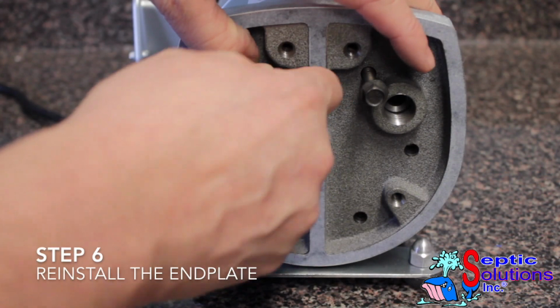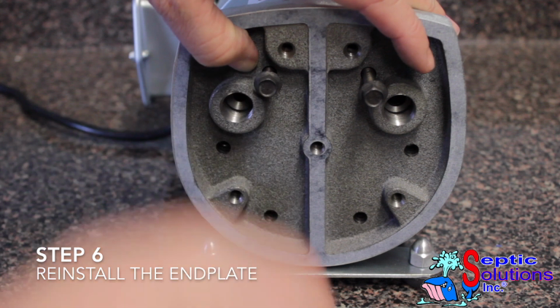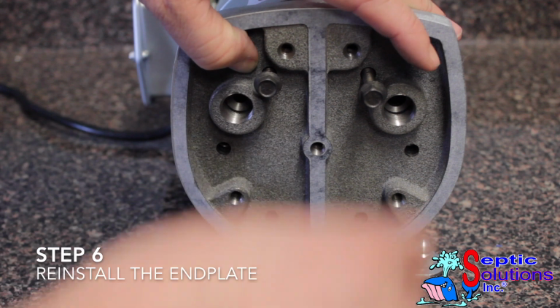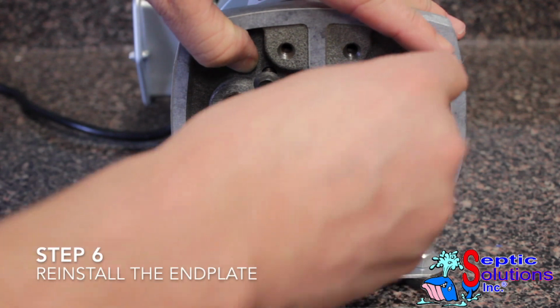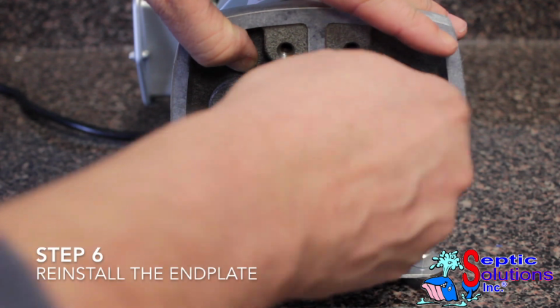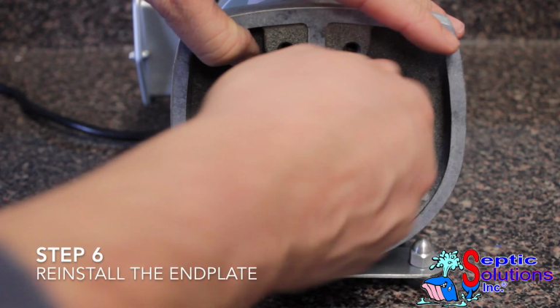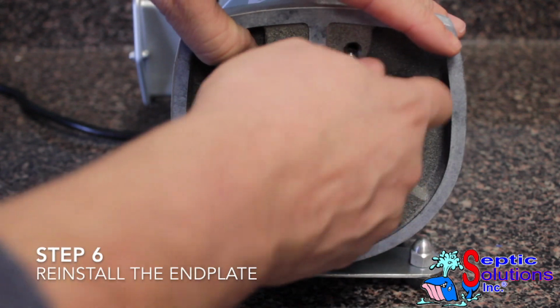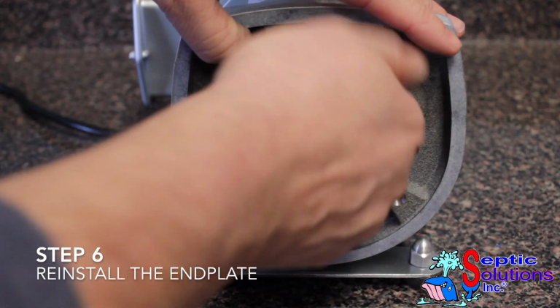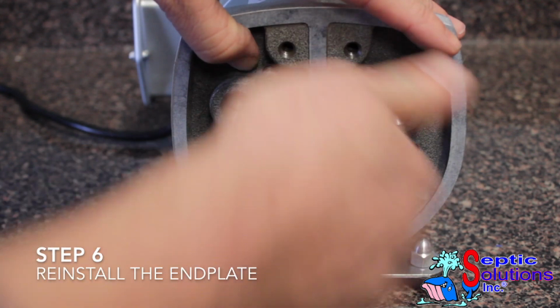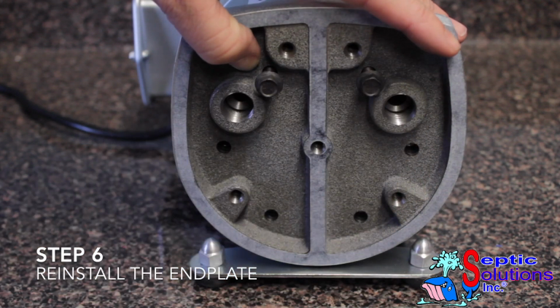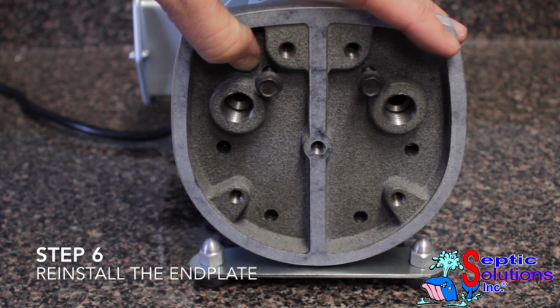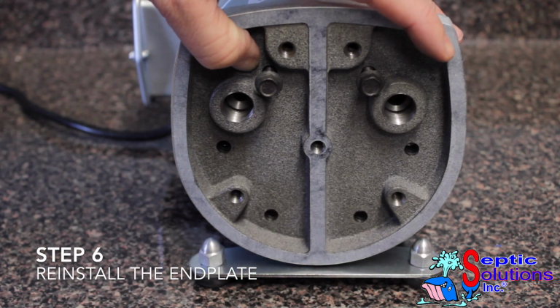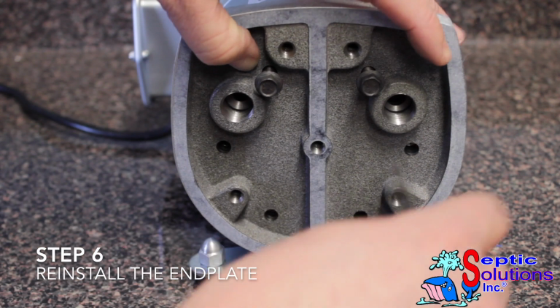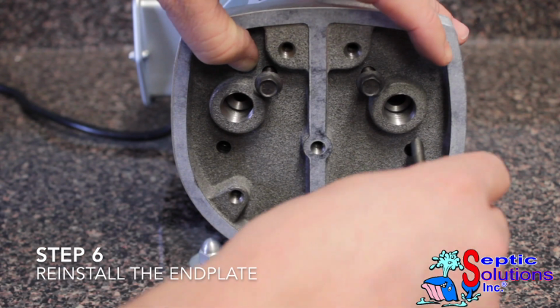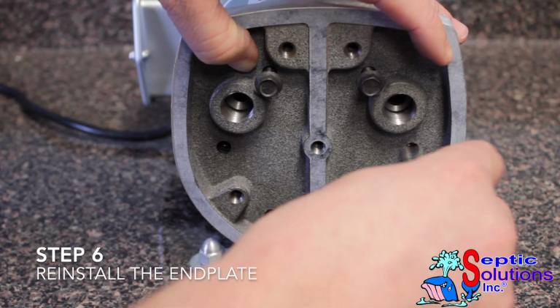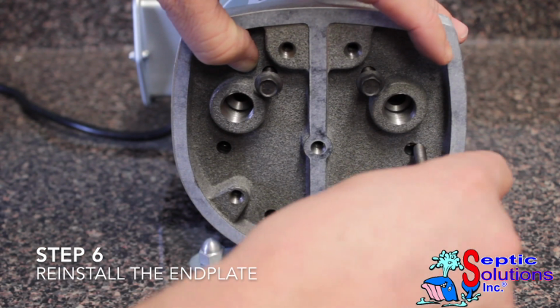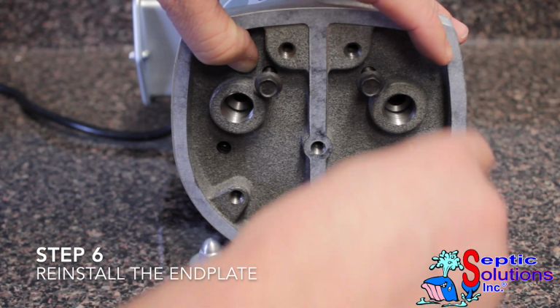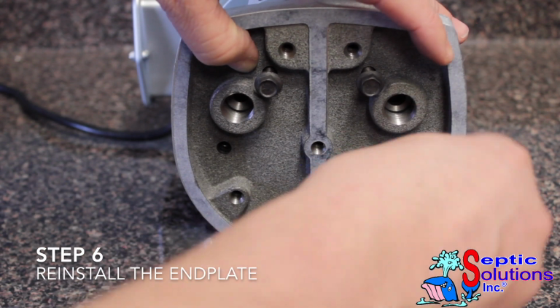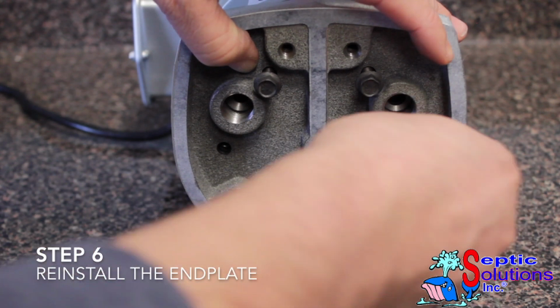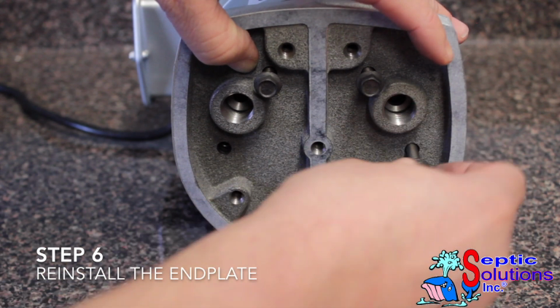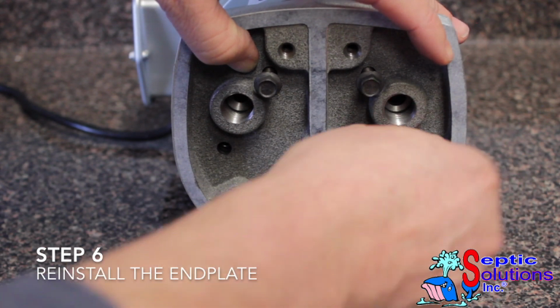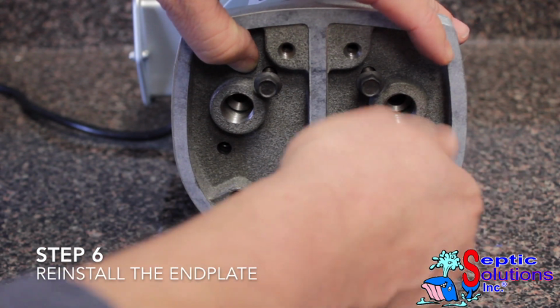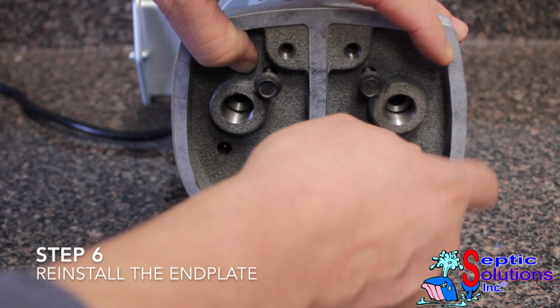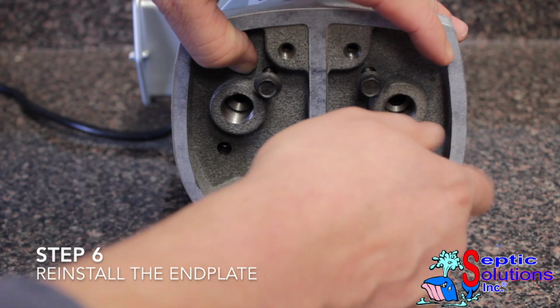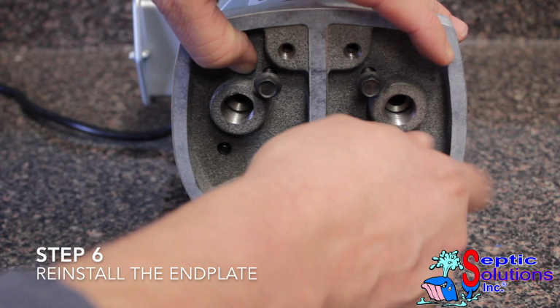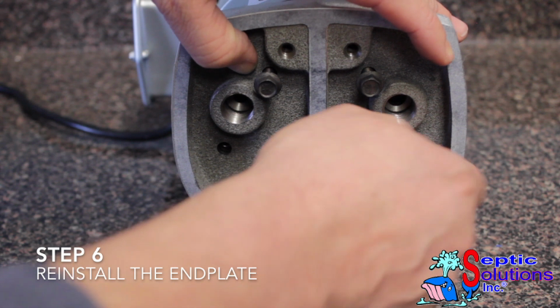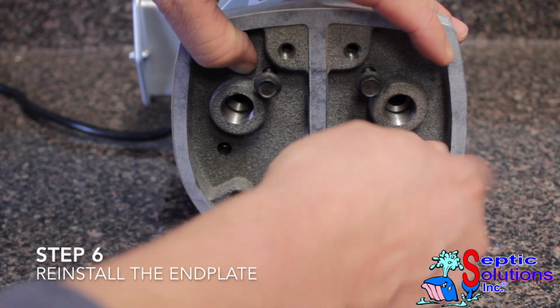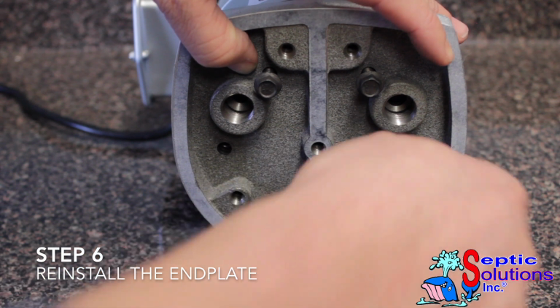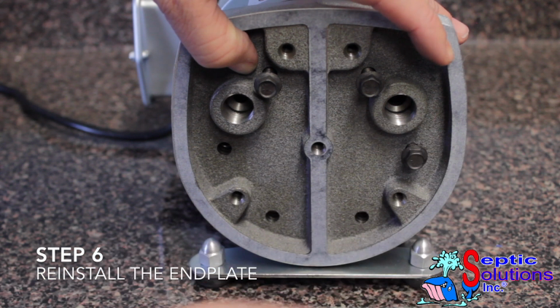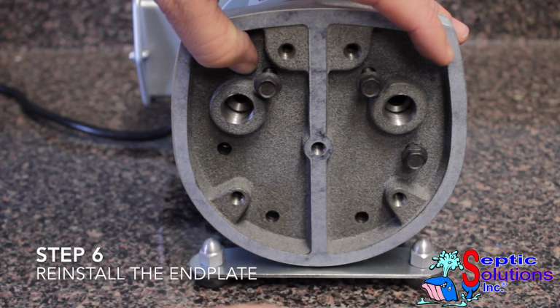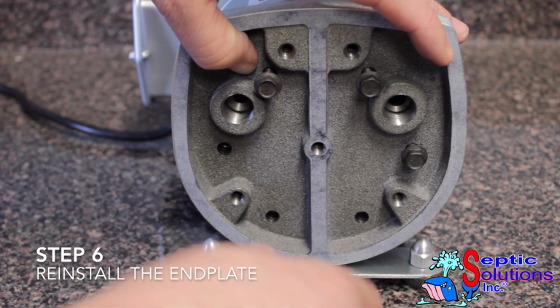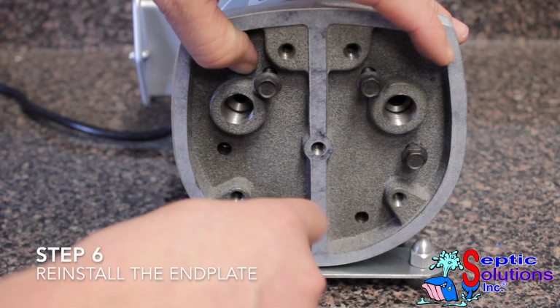Reinstall the end plate and tighten the 6 3/8 inch bolts. Torque the 6 3/8 inch bolts to 90 to 120 inch pounds.